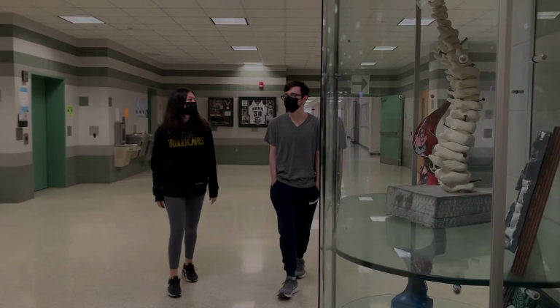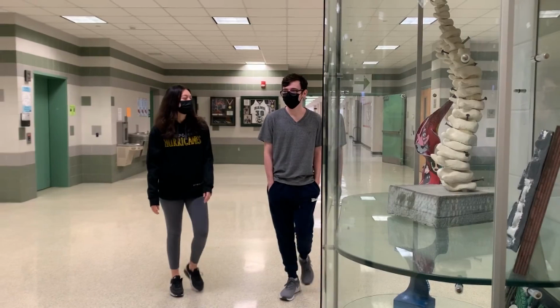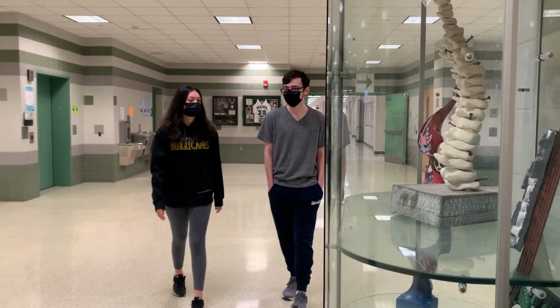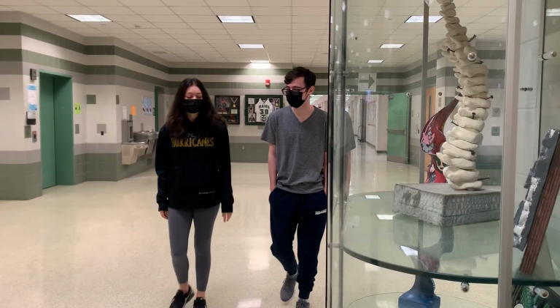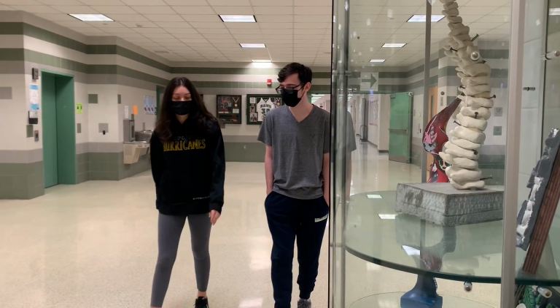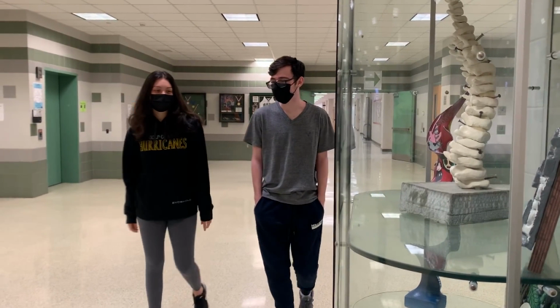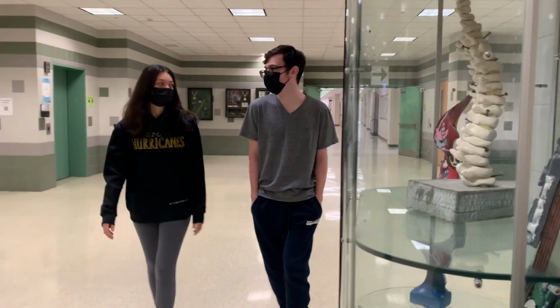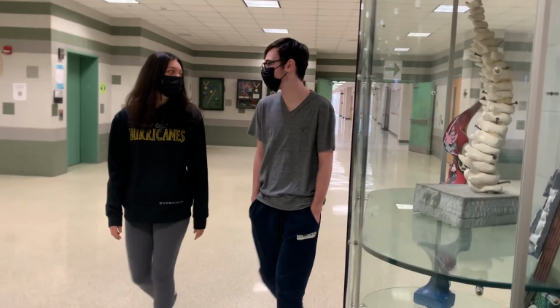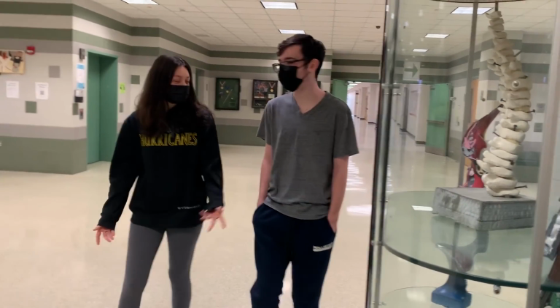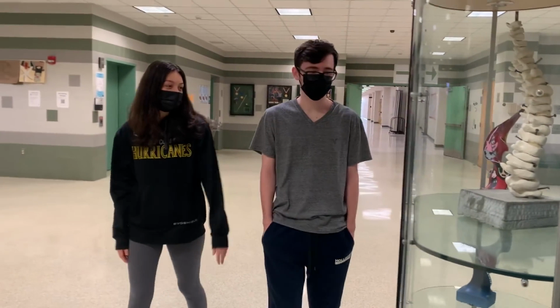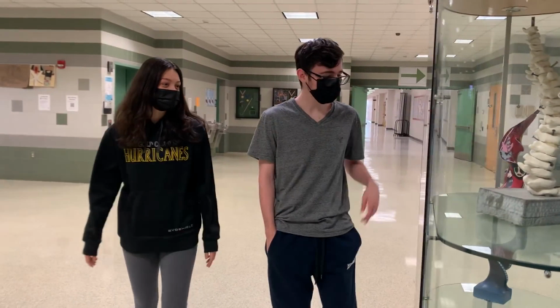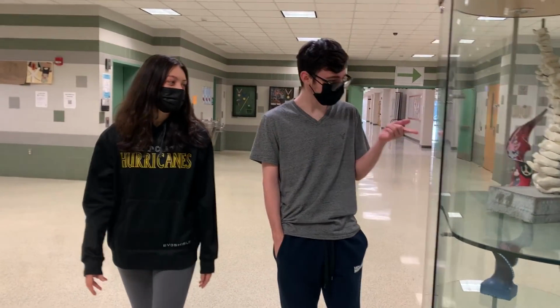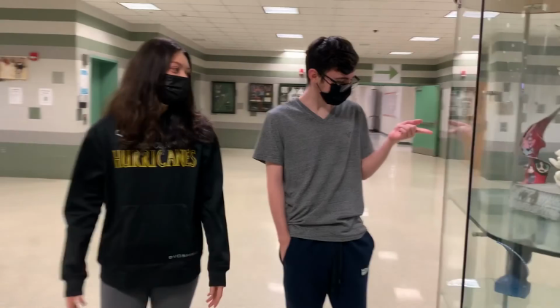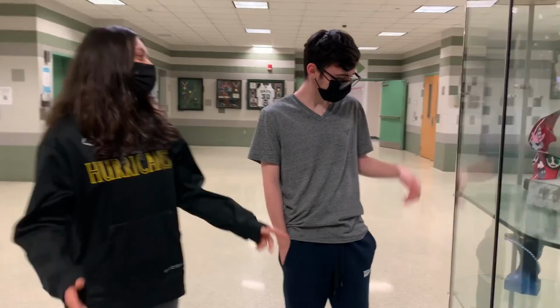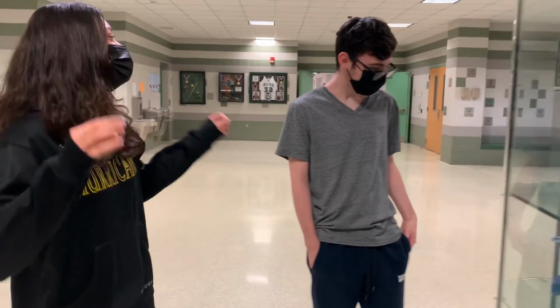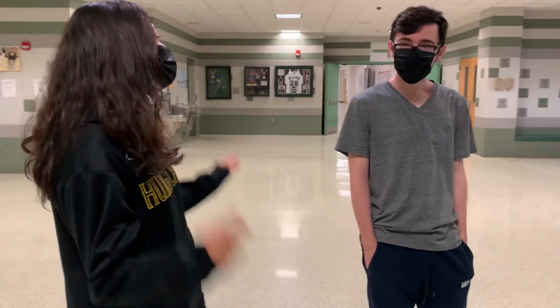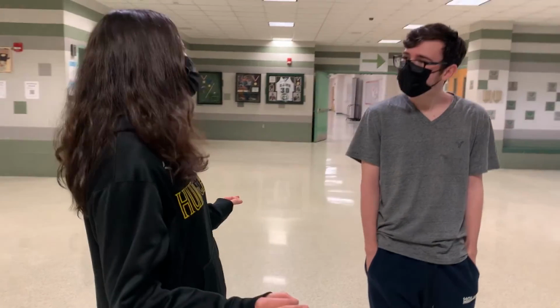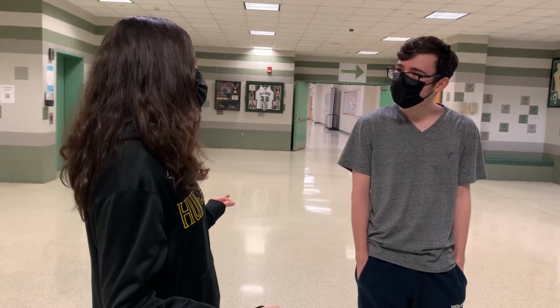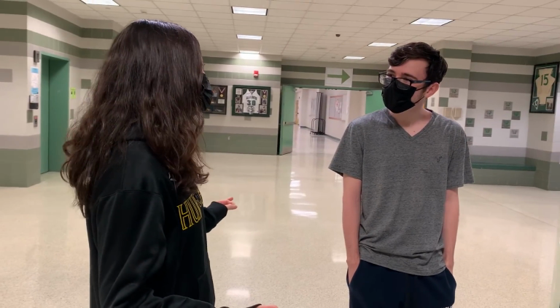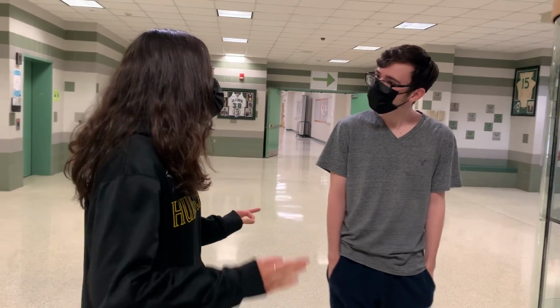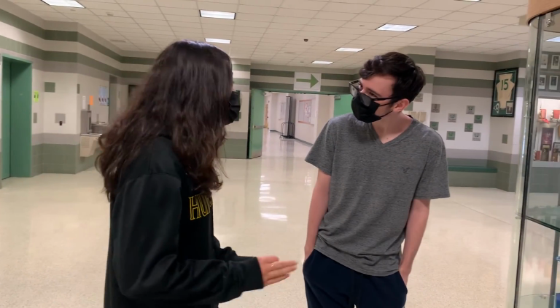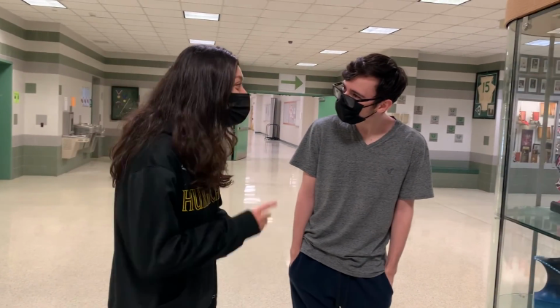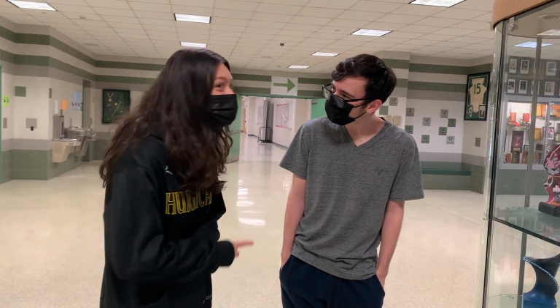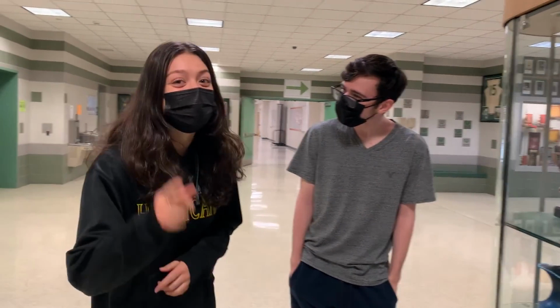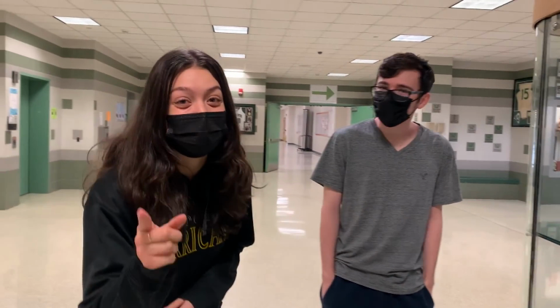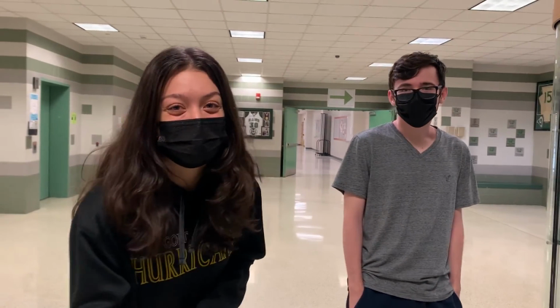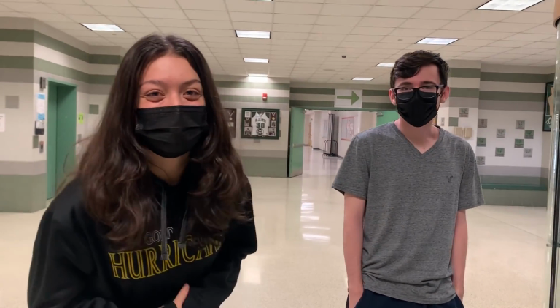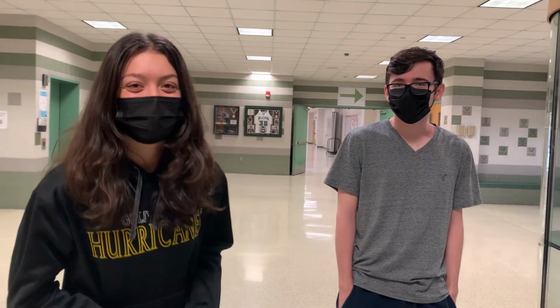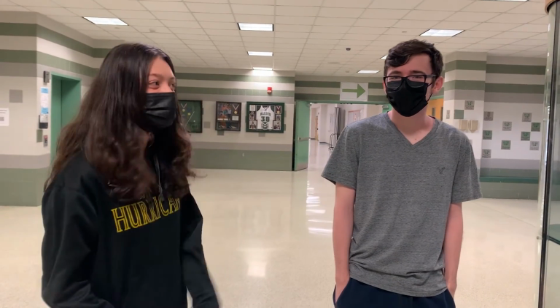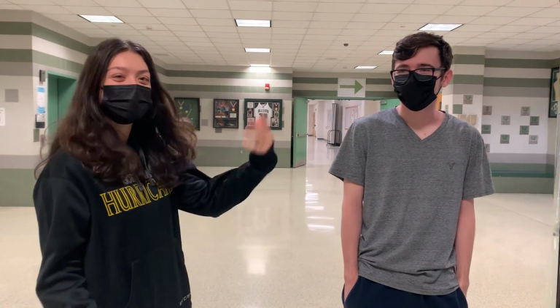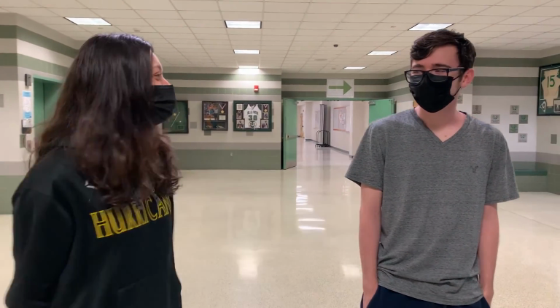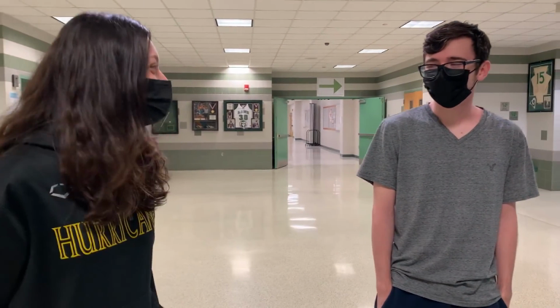I don't know what class to take next year, but I want to have a creative outlet. Oh, this is nice. I have the perfect class for you: 3D Art 2 slash Ceramics. Here, let me show you what it's like.